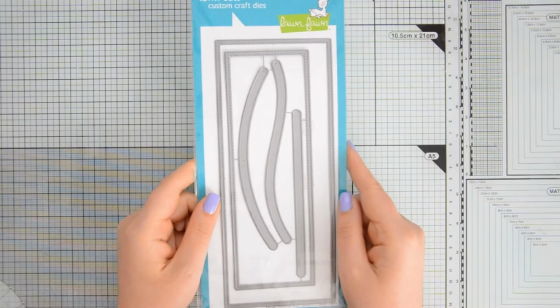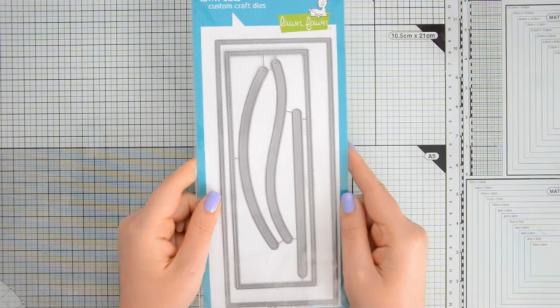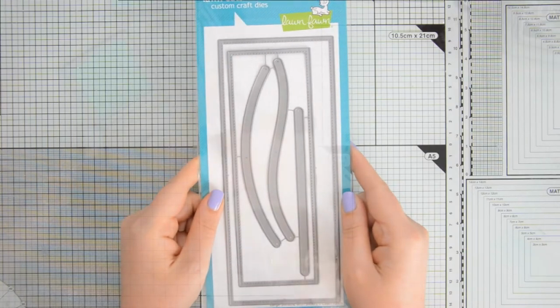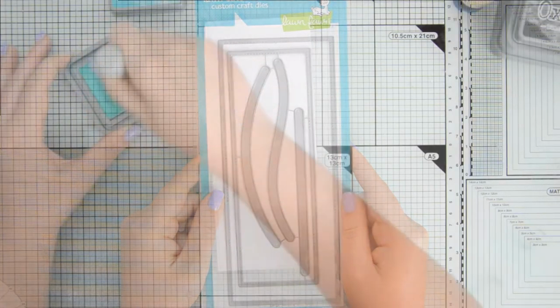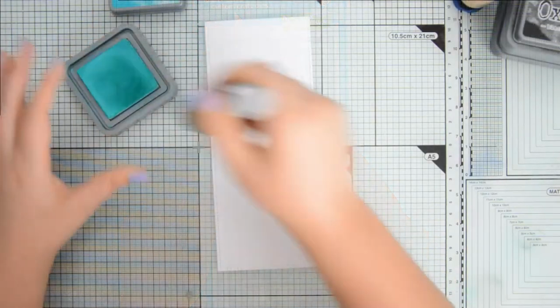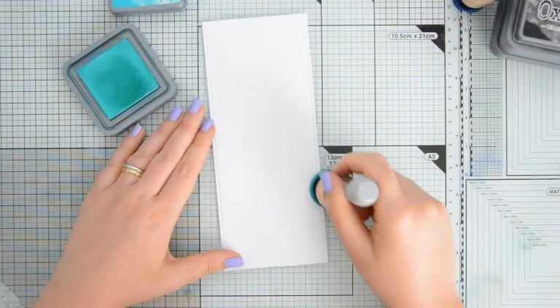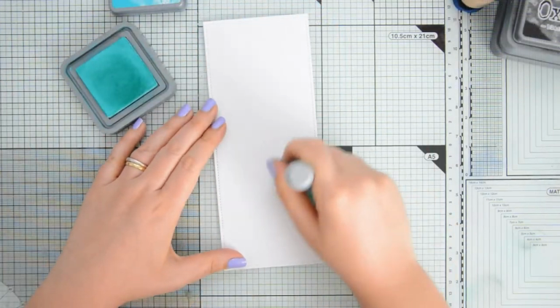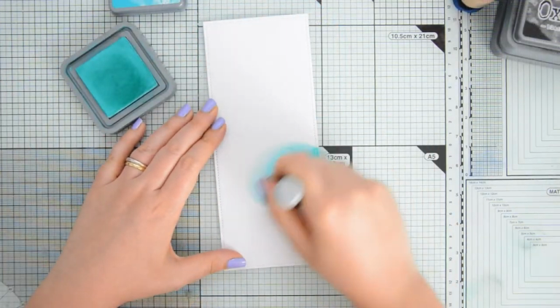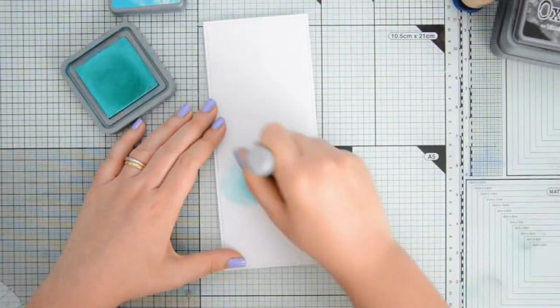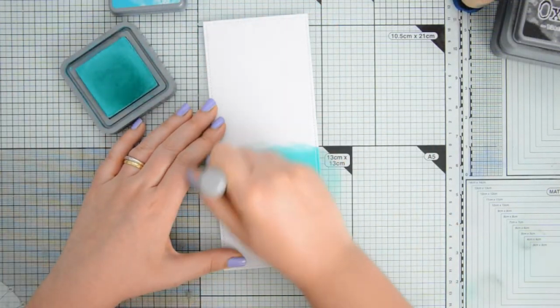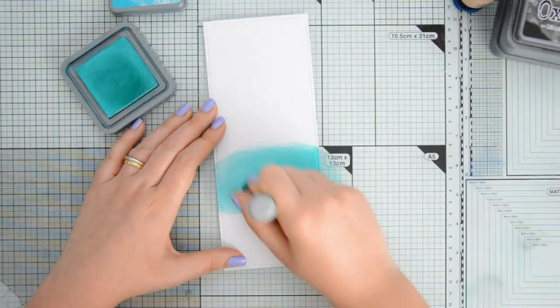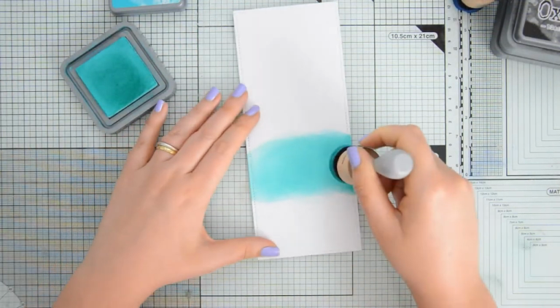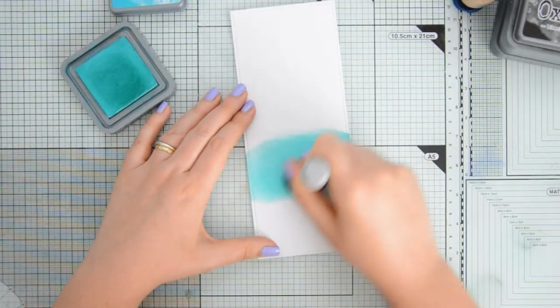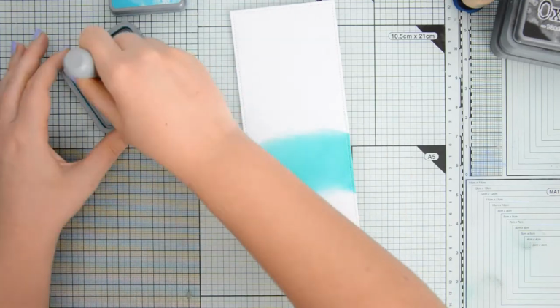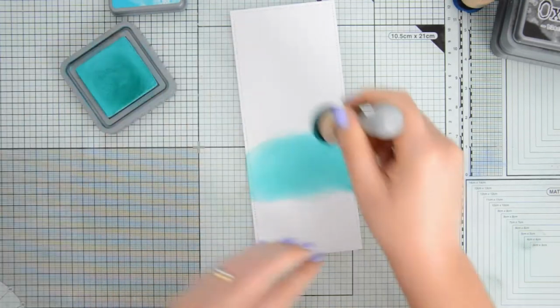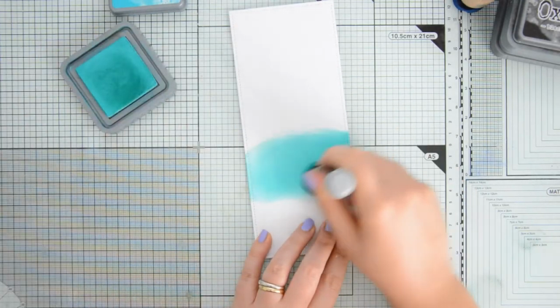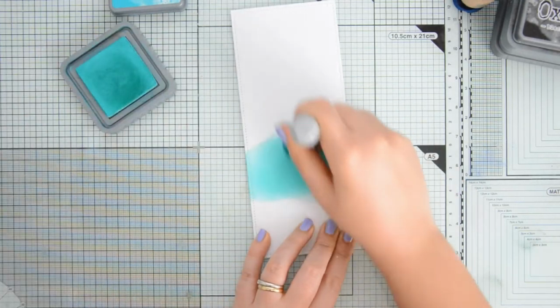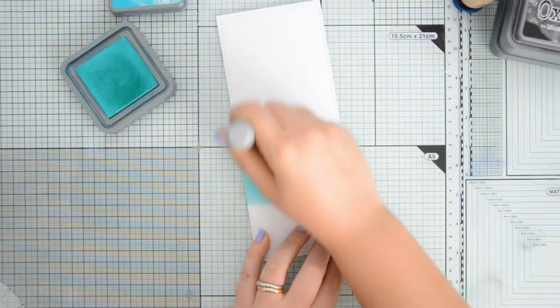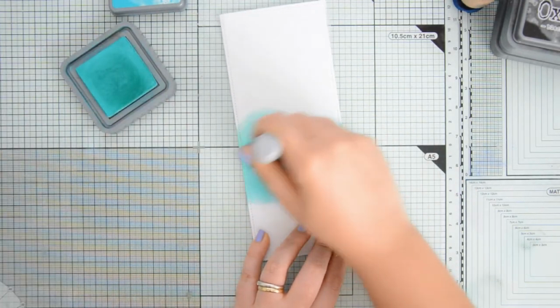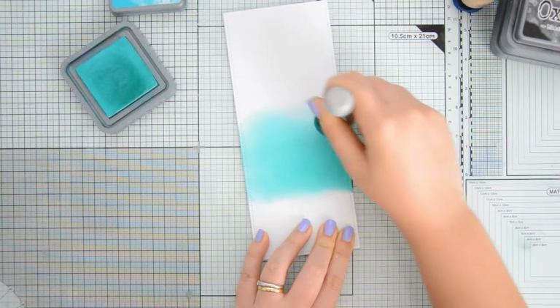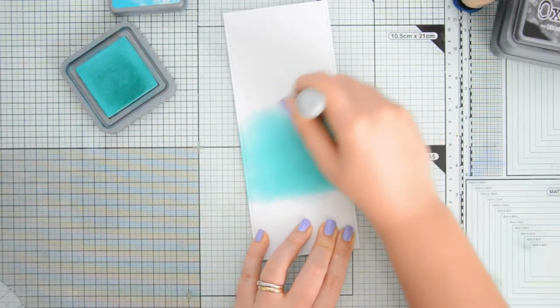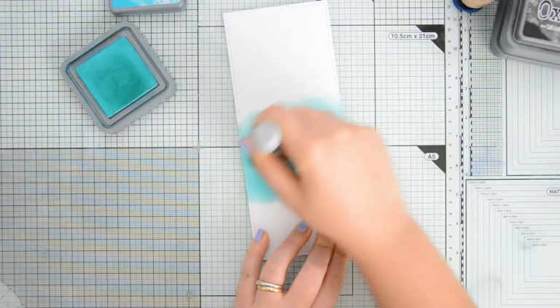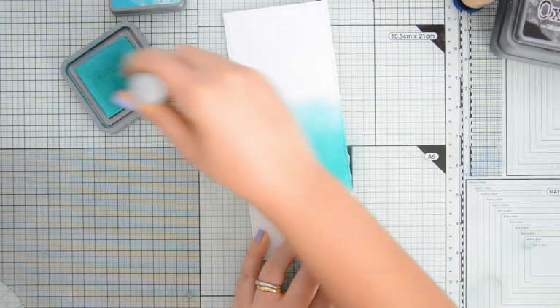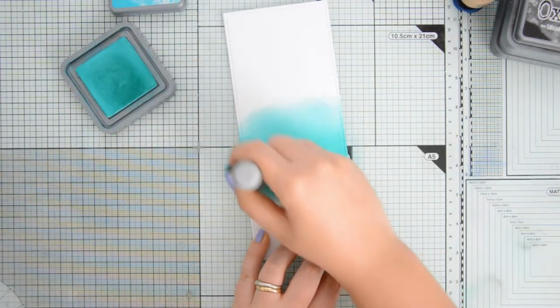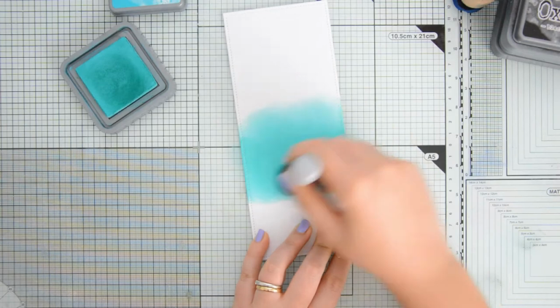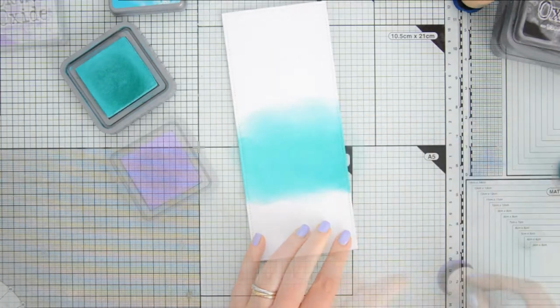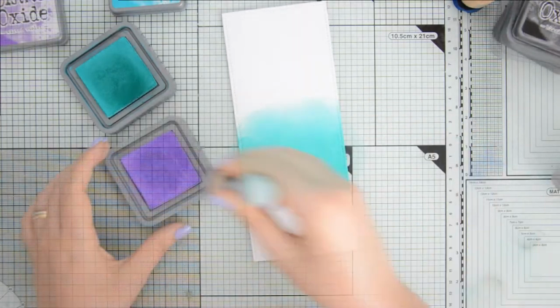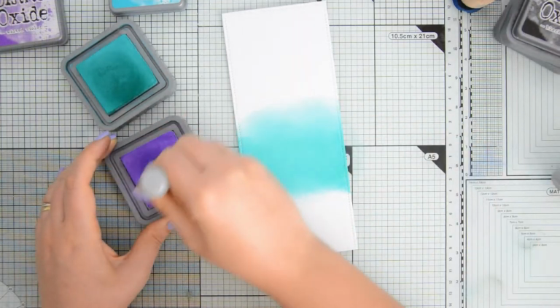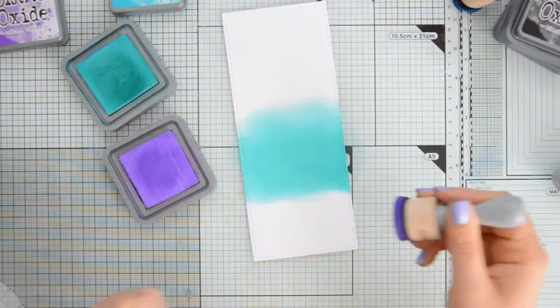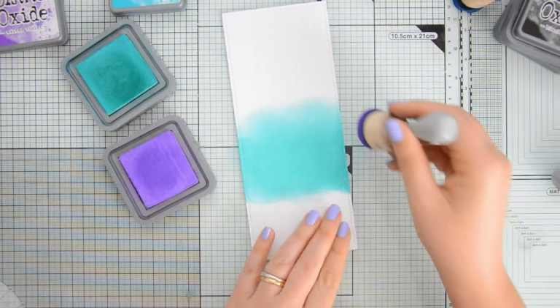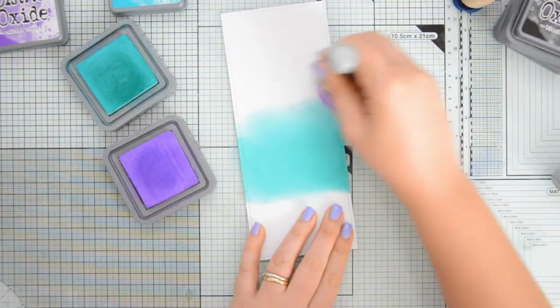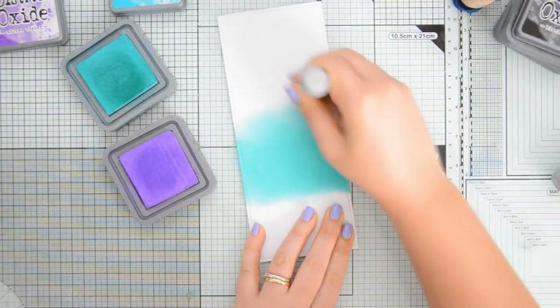For the background of my scene I started by using the large slimline dies by L'Enfant. I got some watercolor cardstock by Spectrum Noir and I'm going to create a night sky using my distress oxides.